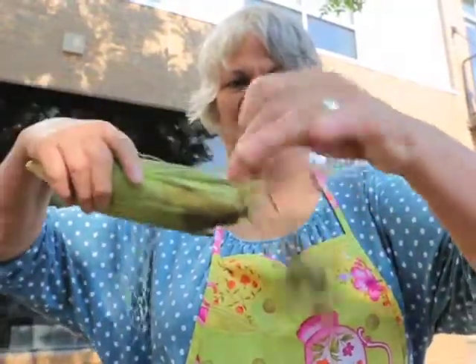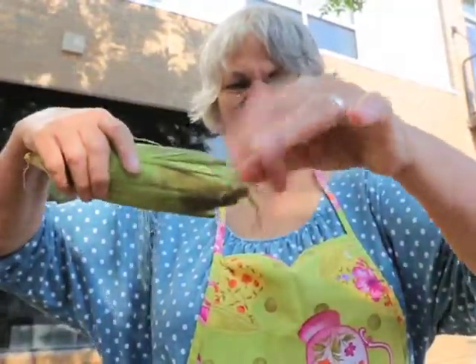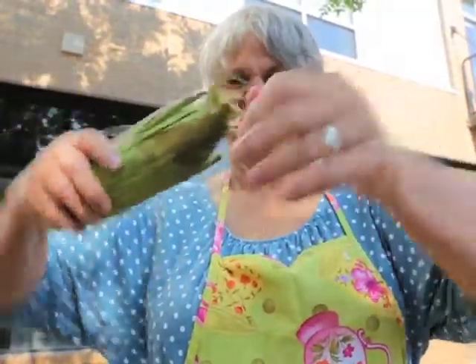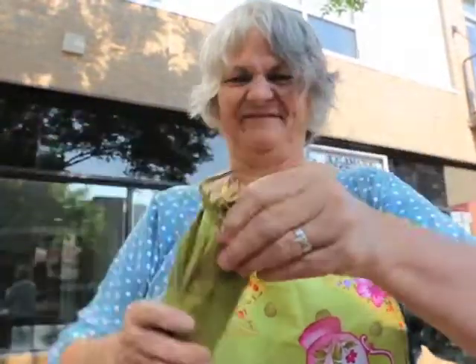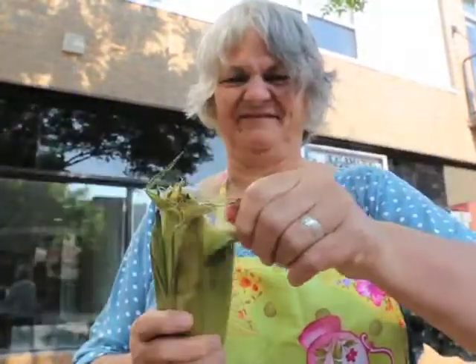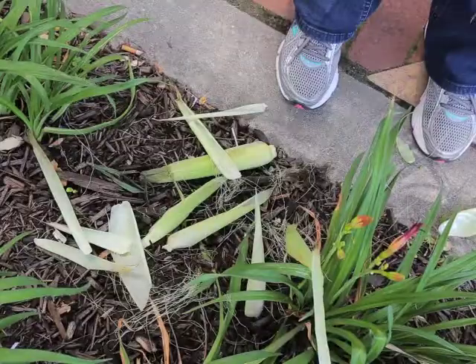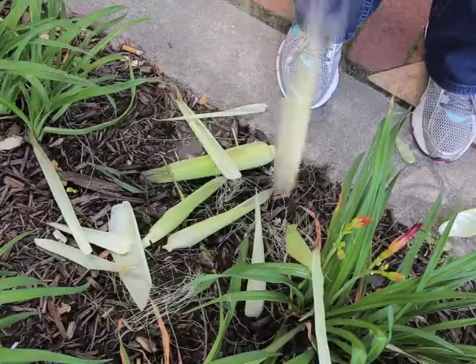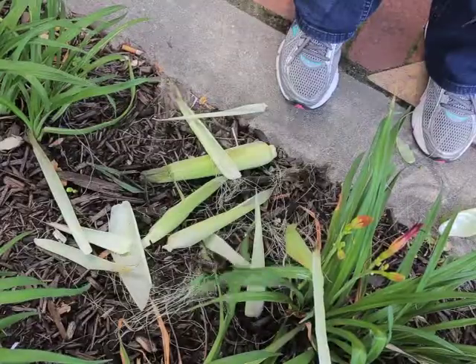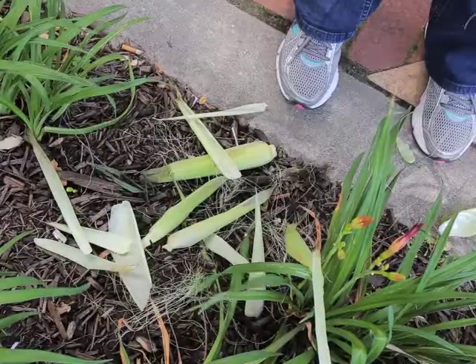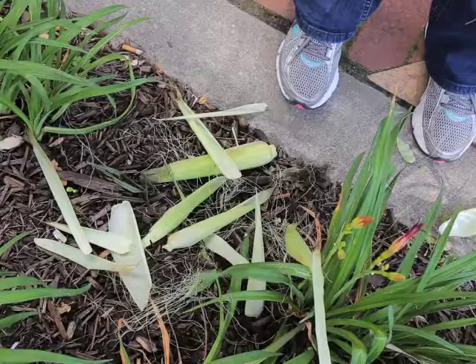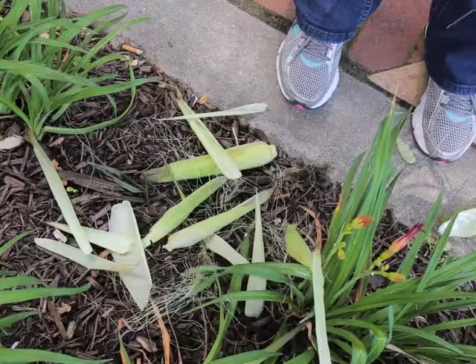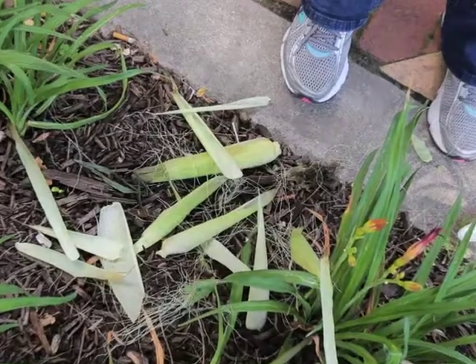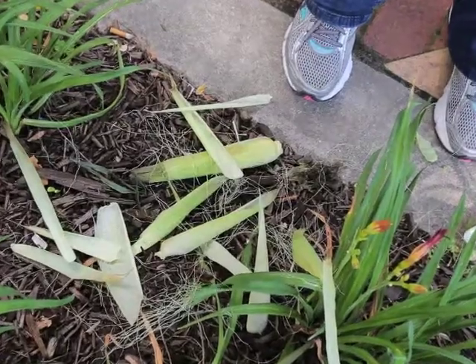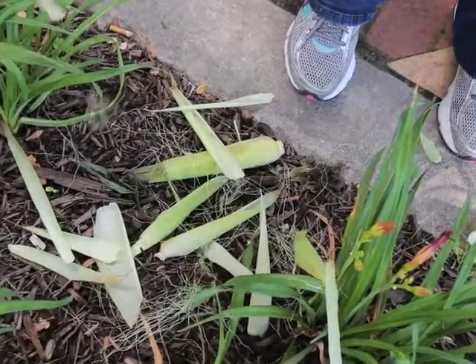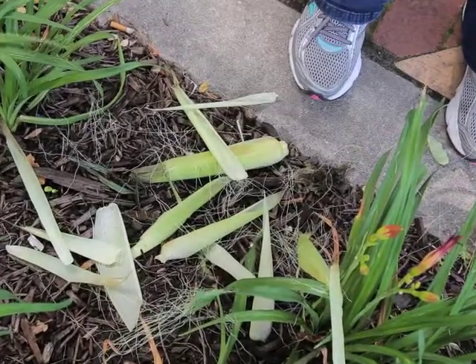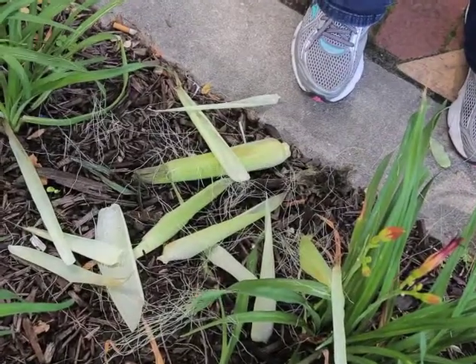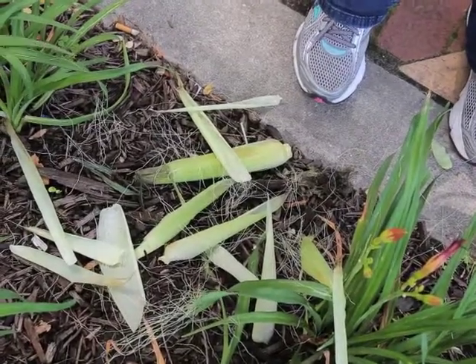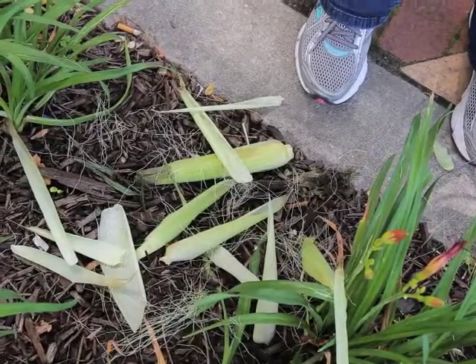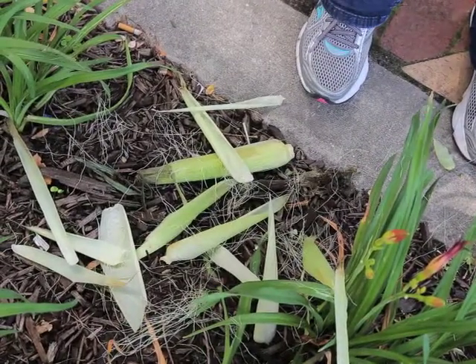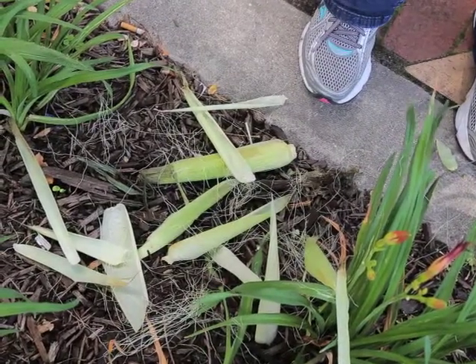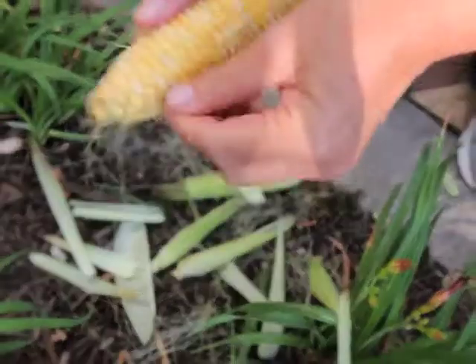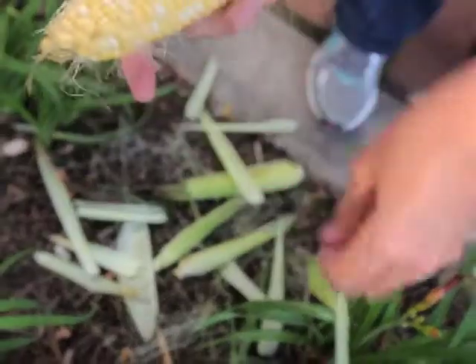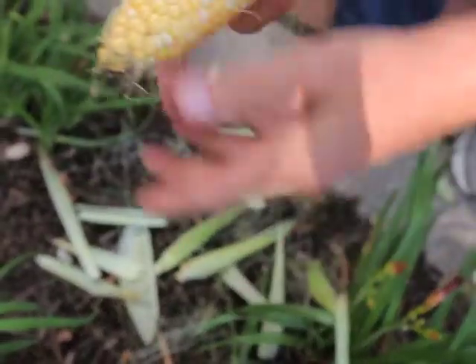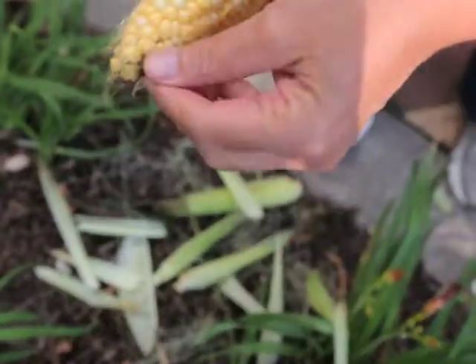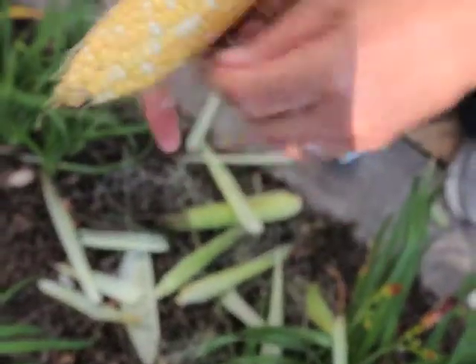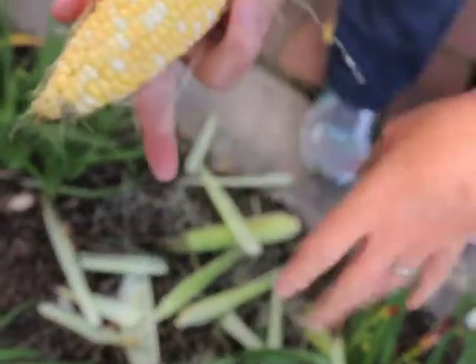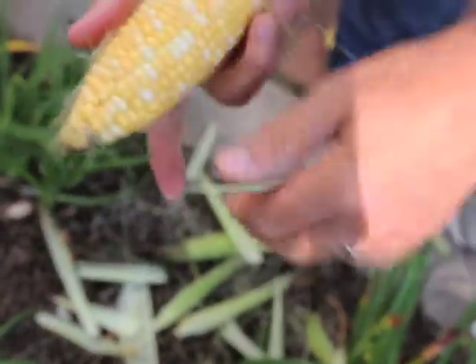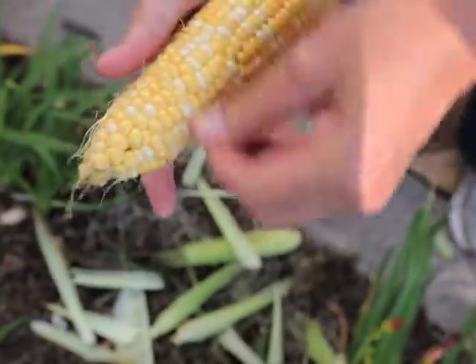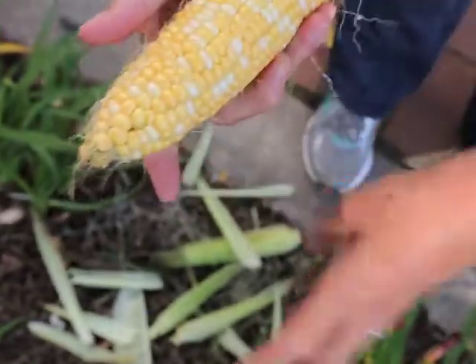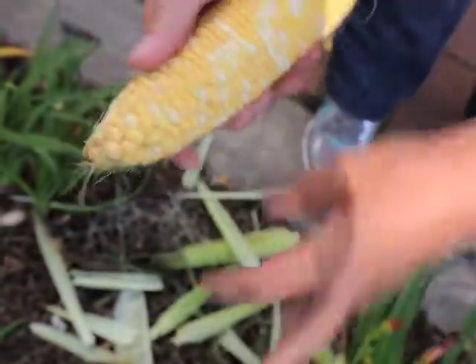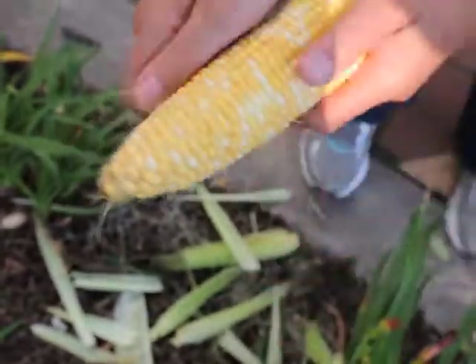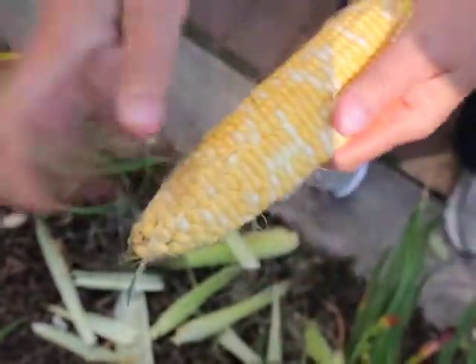The trouble is husking corn is a real mess. You have to pull the leaves off, get the silk from the cob, and you wind up with a mess everywhere. Who wants that?